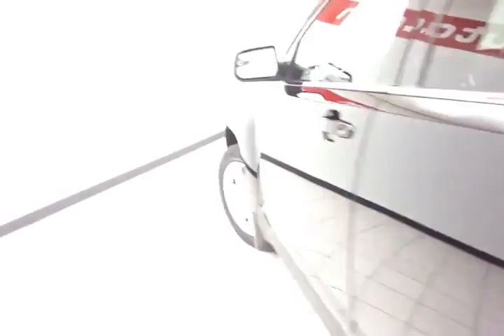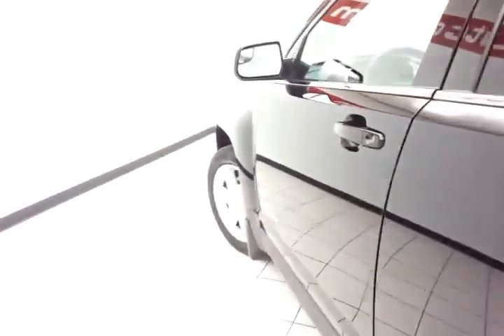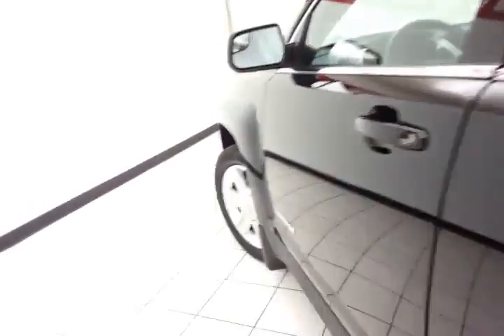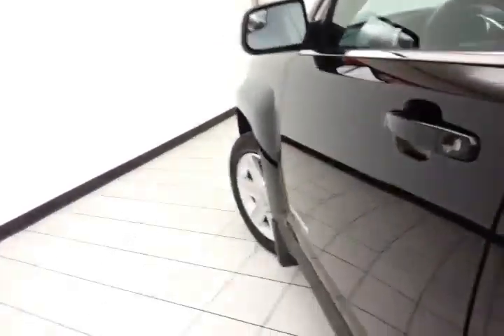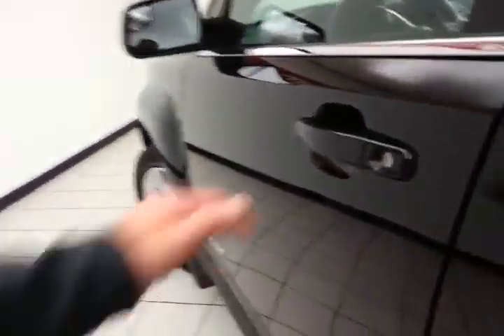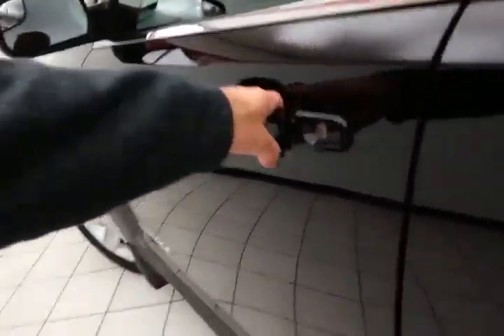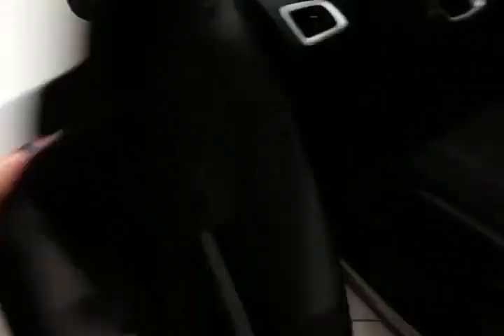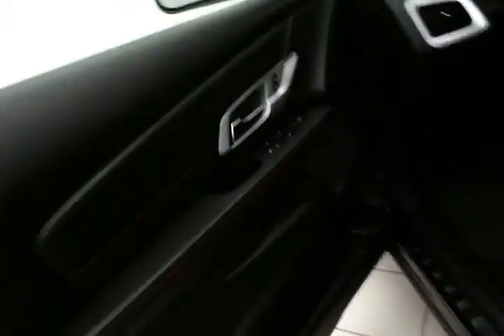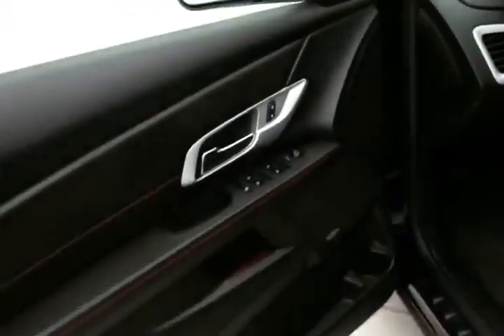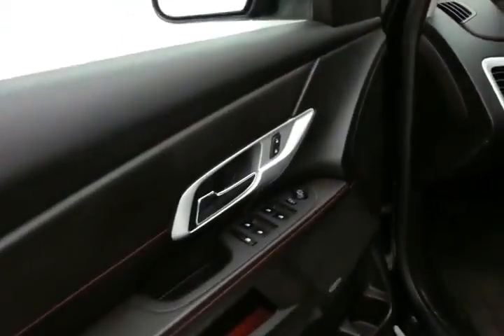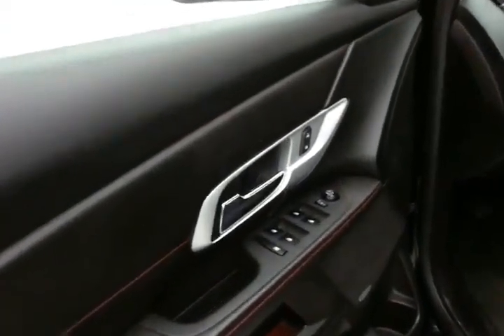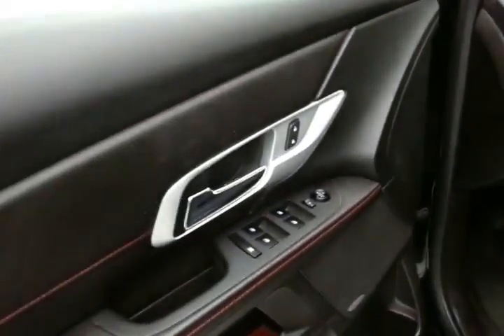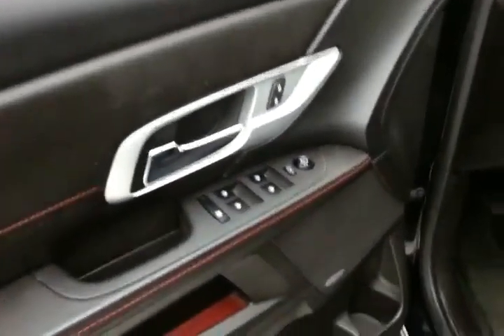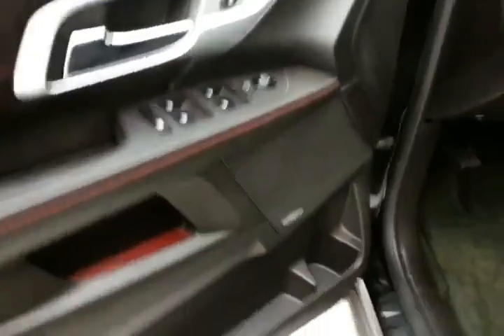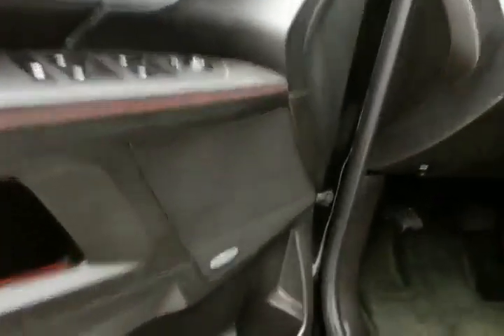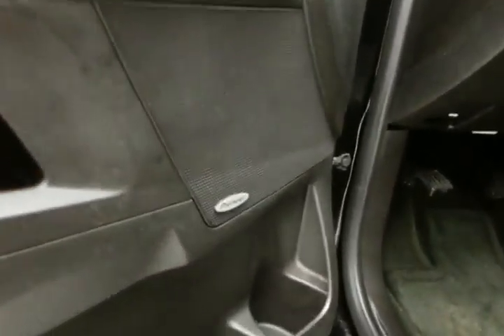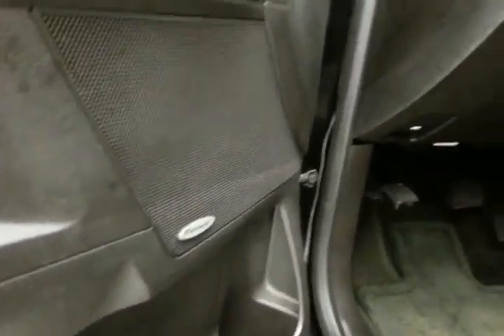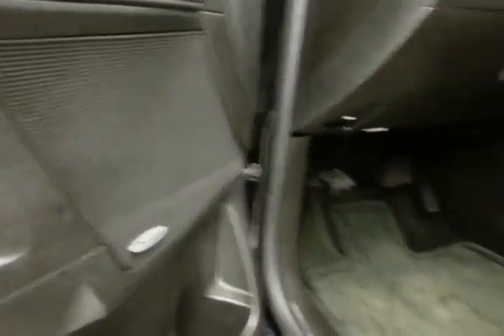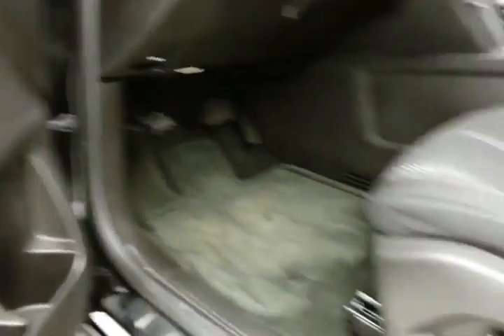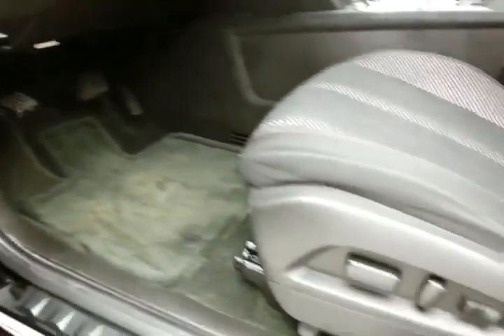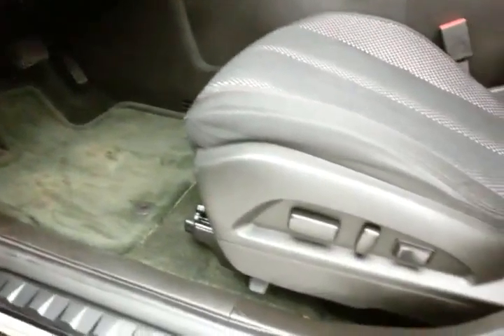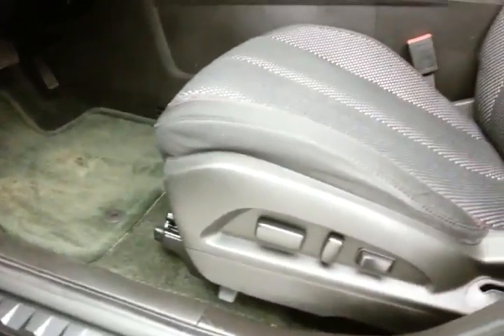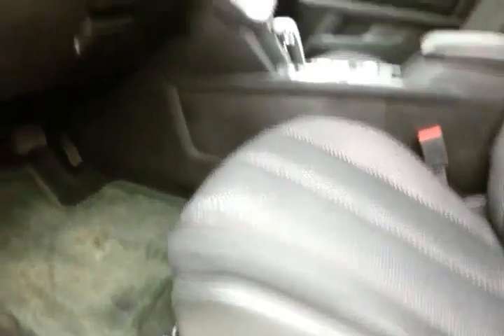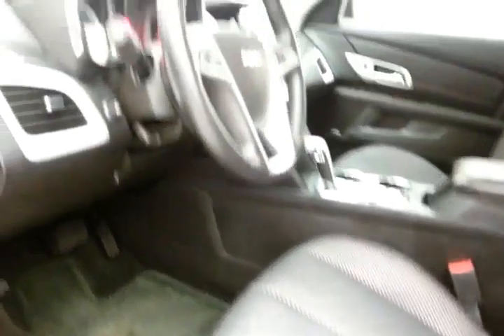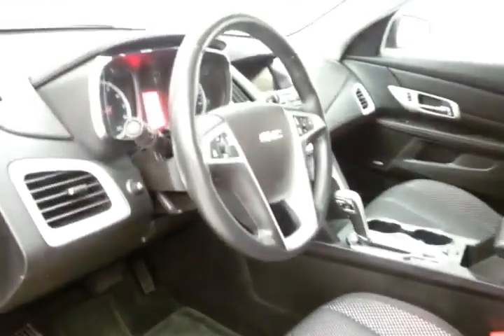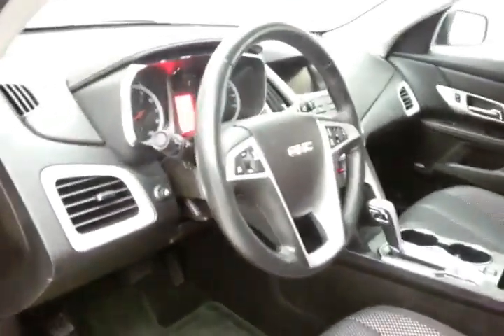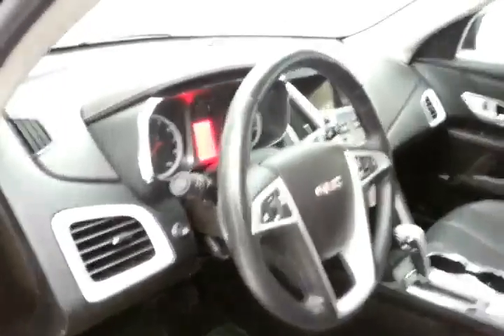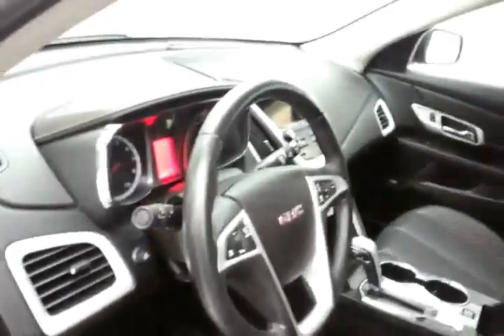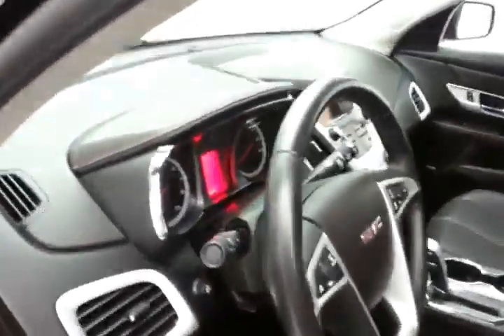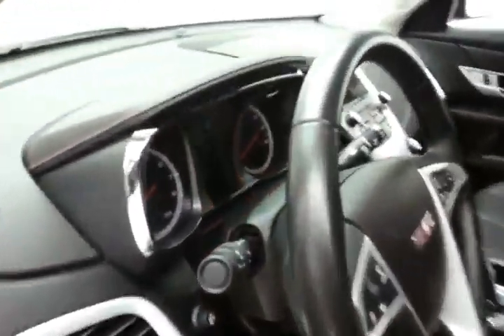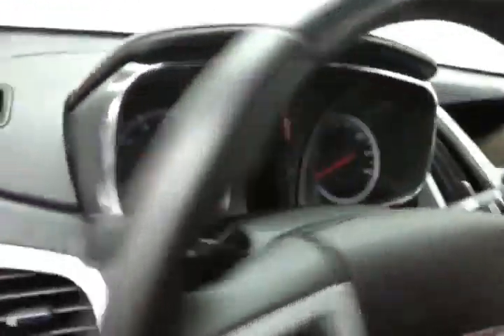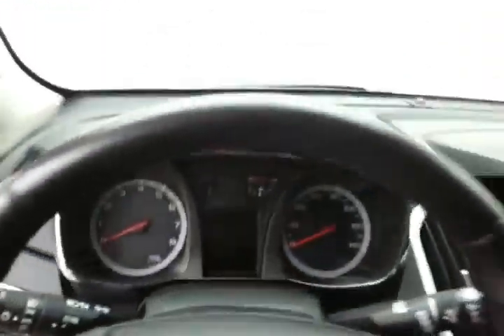This SLE has keyless entry with remote start, power windows, locks, and mirrors. It features a Pioneer sound system, power seat, along with a tilt and telescopic steering wheel to put you in that perfect driving position.